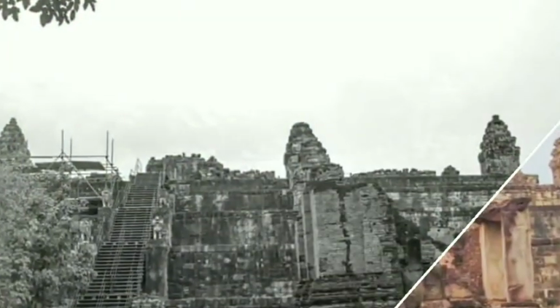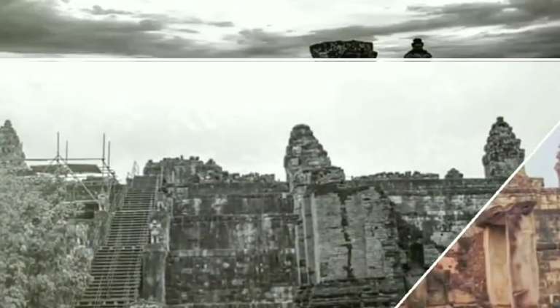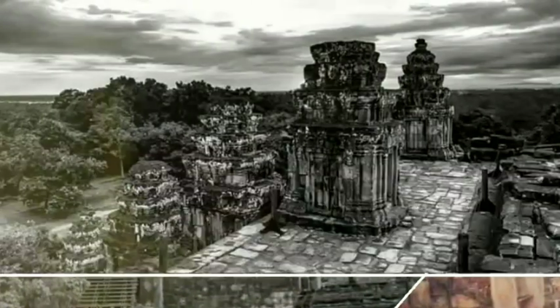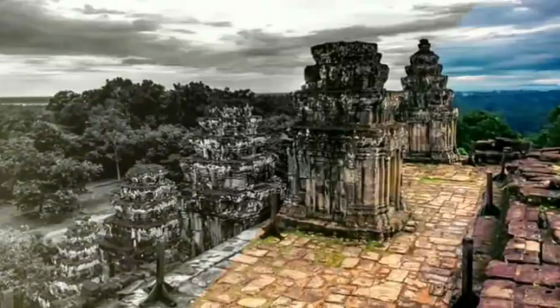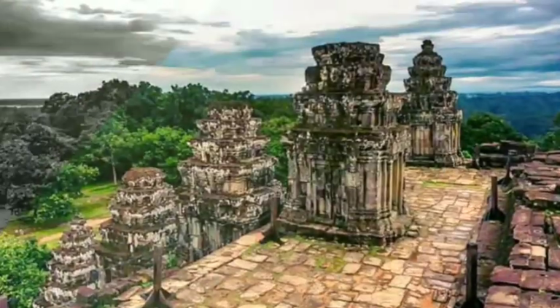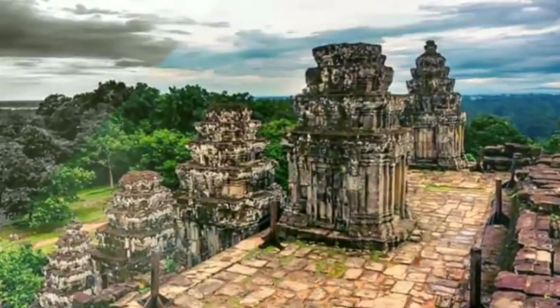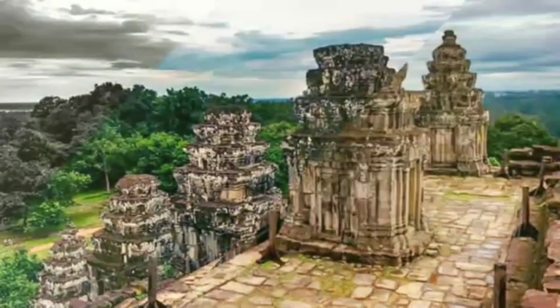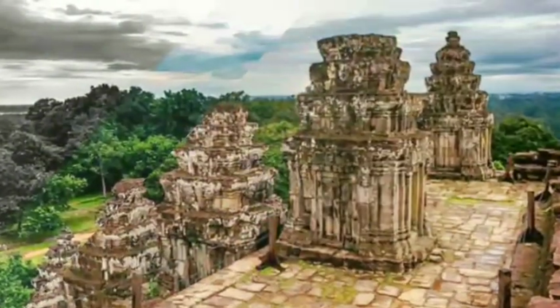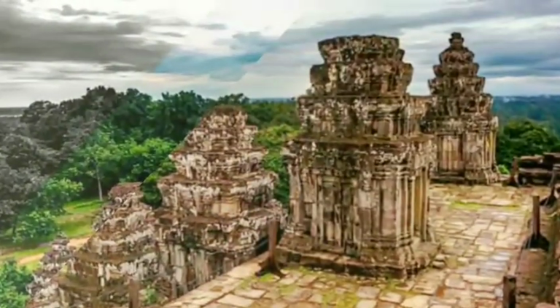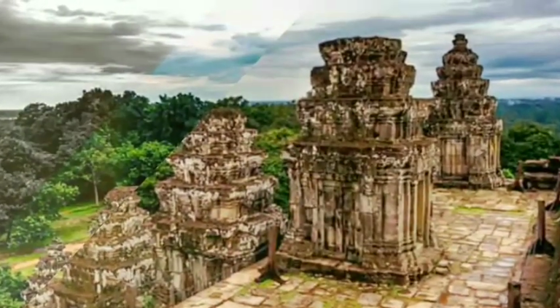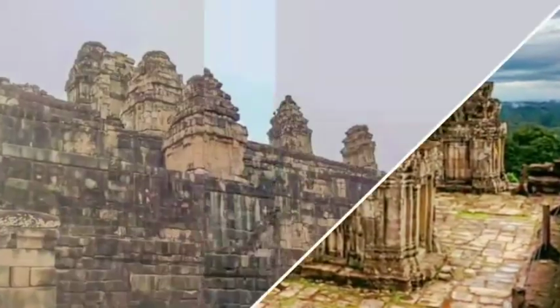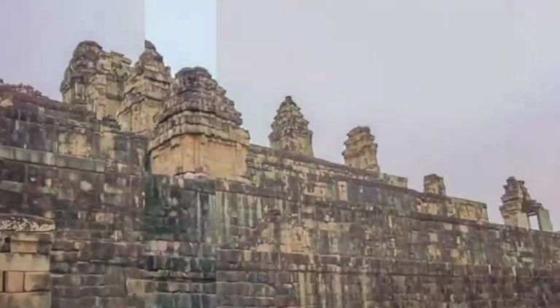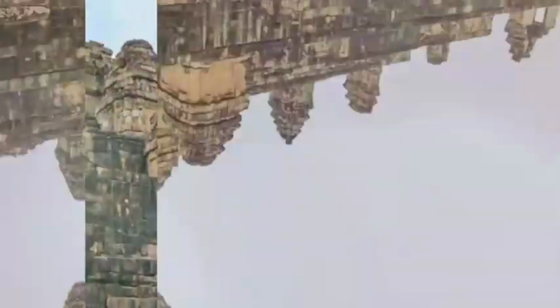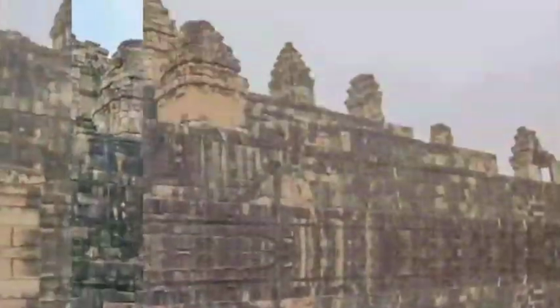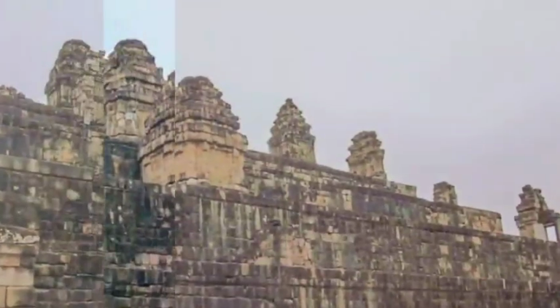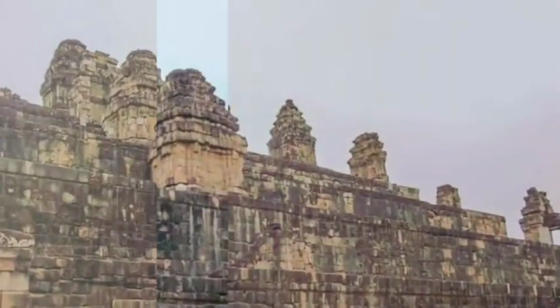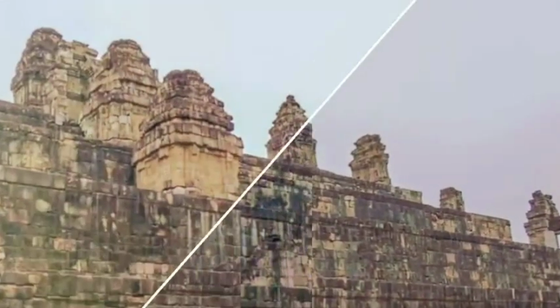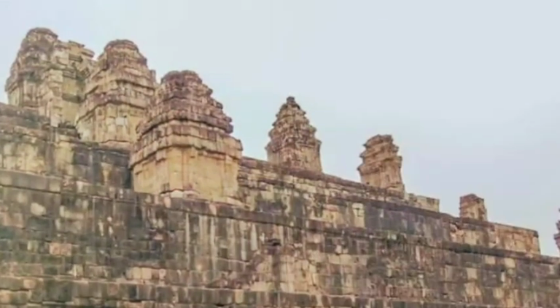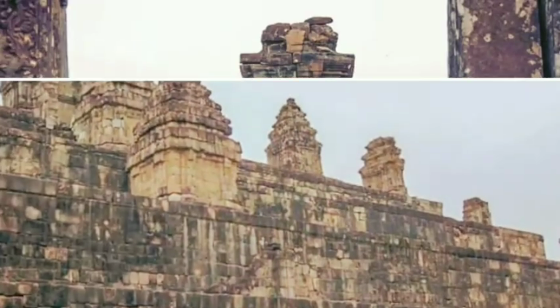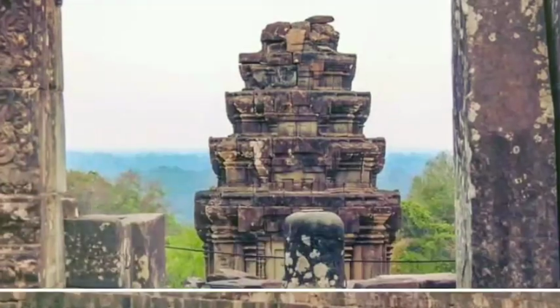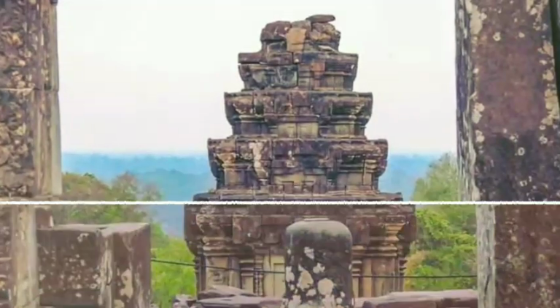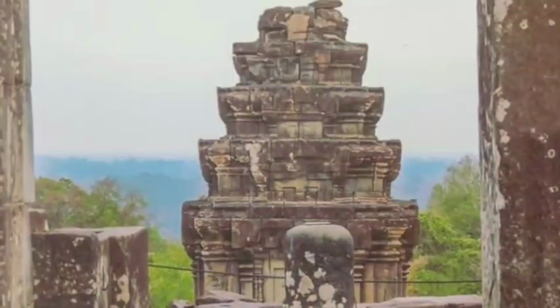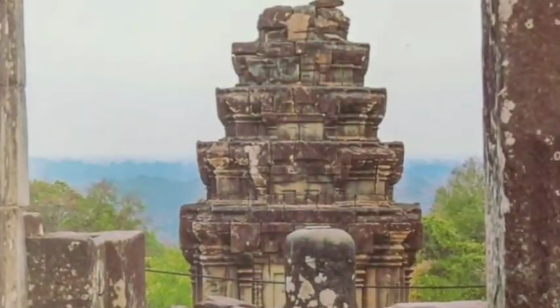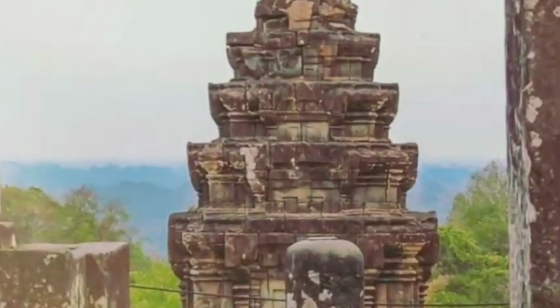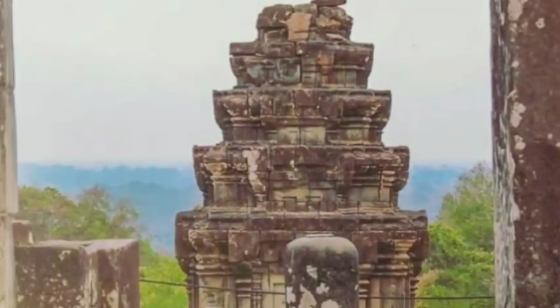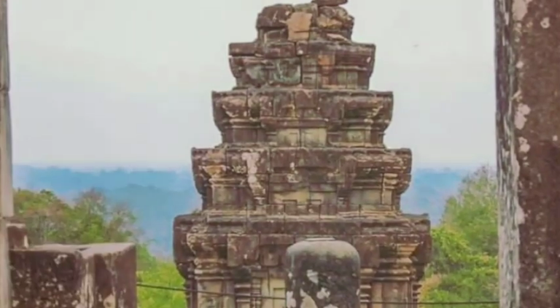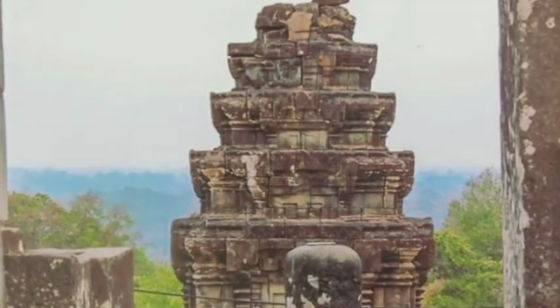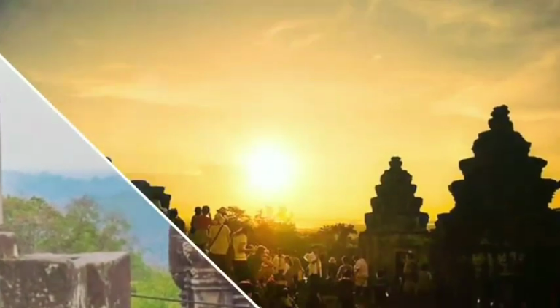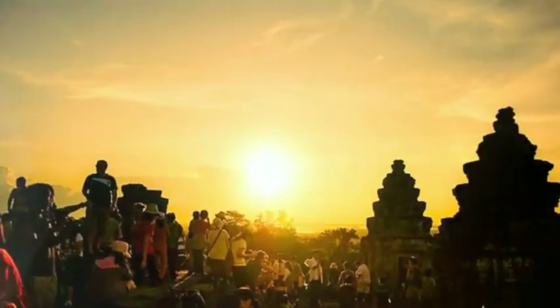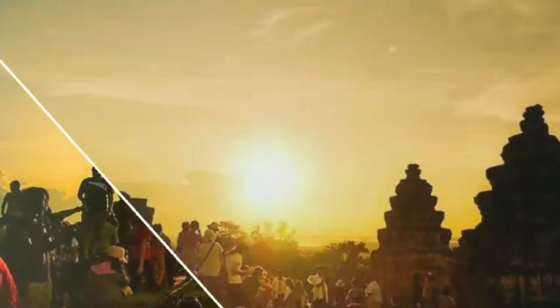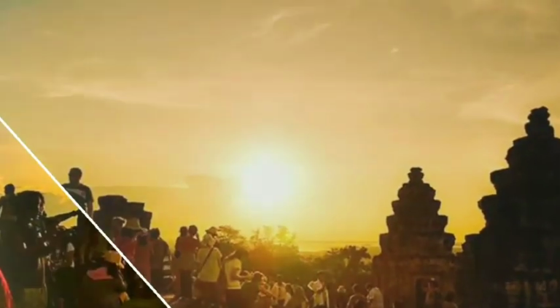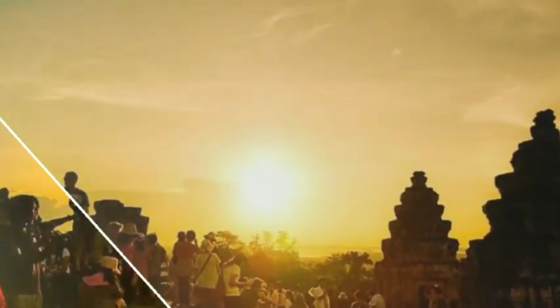Phnom Bakheng faces serious structural issues, most visible at the corners of the temple where walls and shrines are severely damaged. Jungle overgrowth and lack of maintenance has shifted the stone, allowing water to enter the structure and cause erosion and collapse.